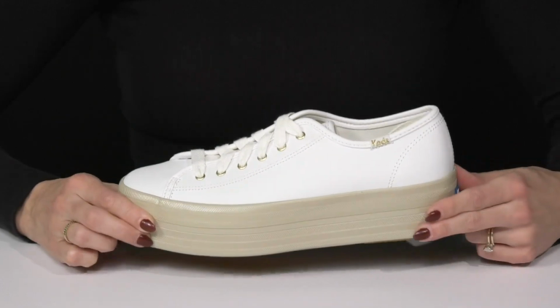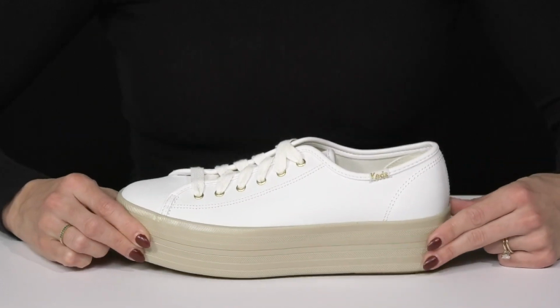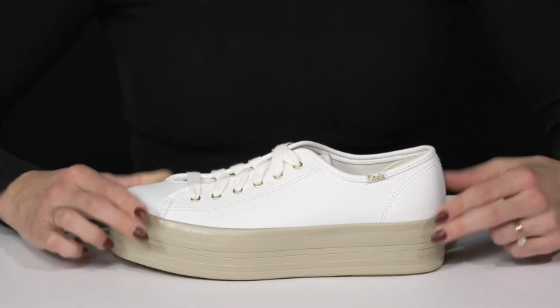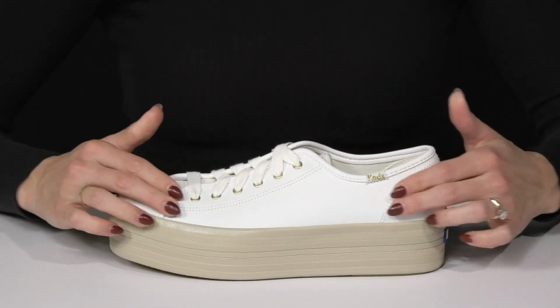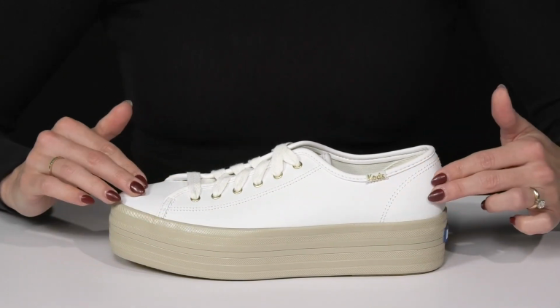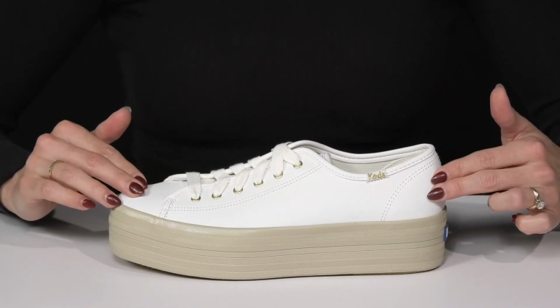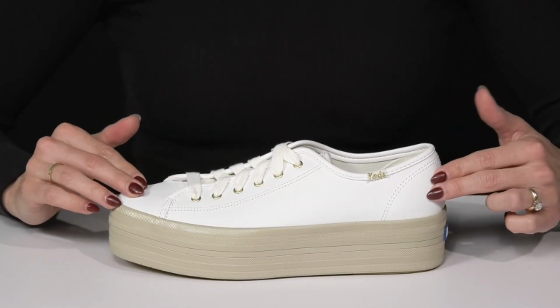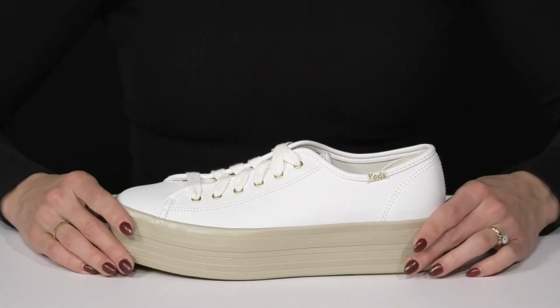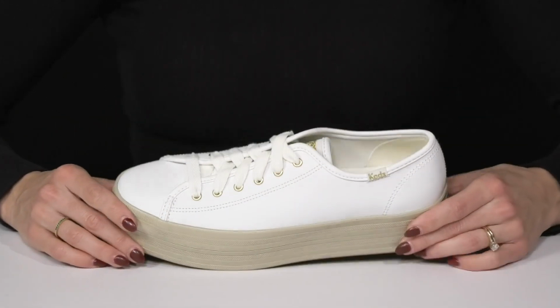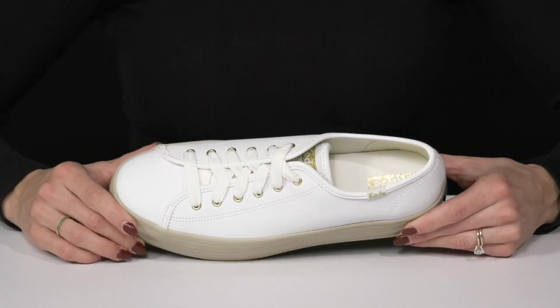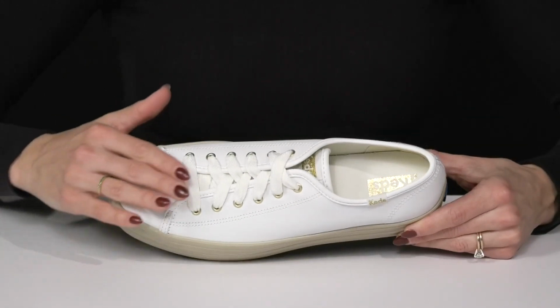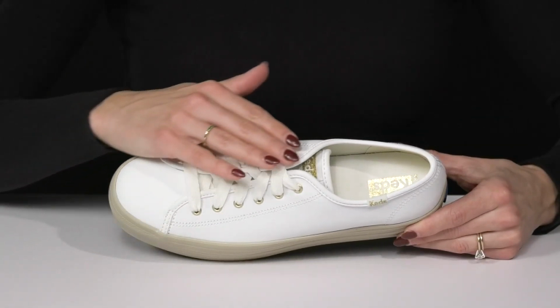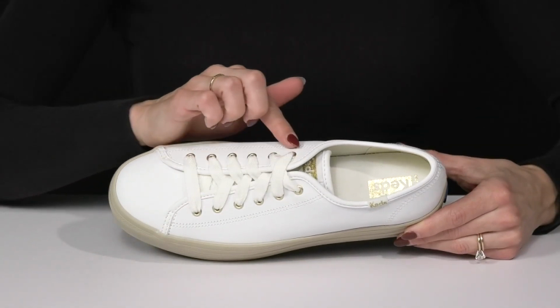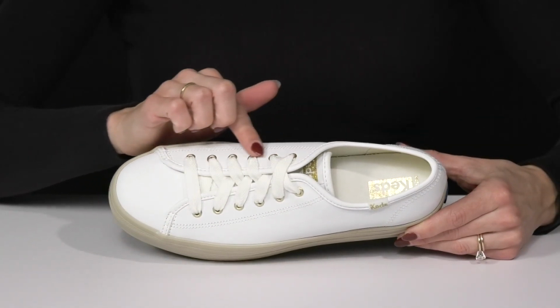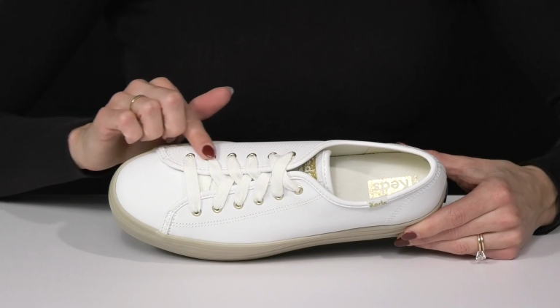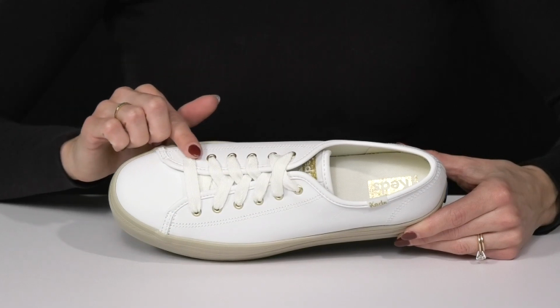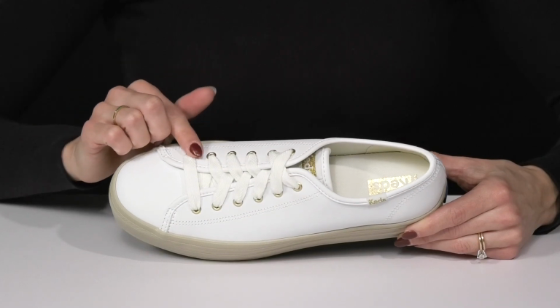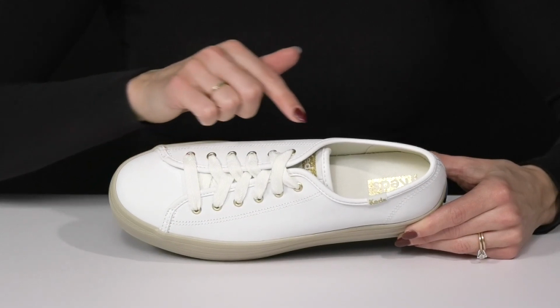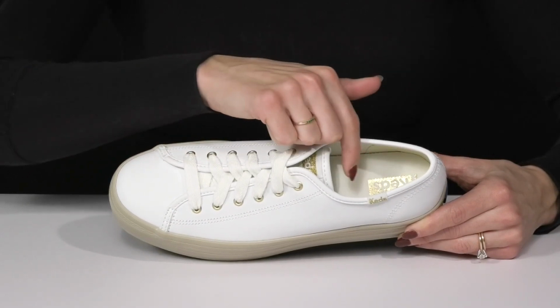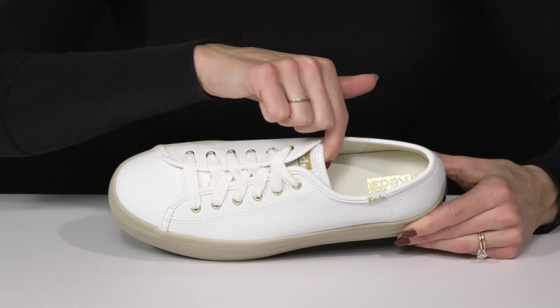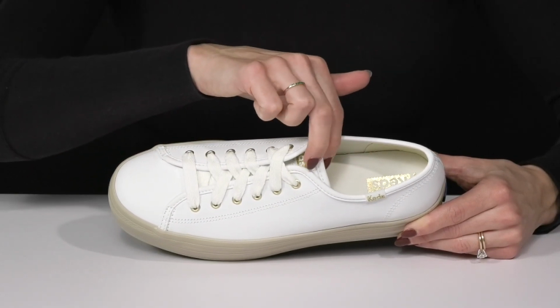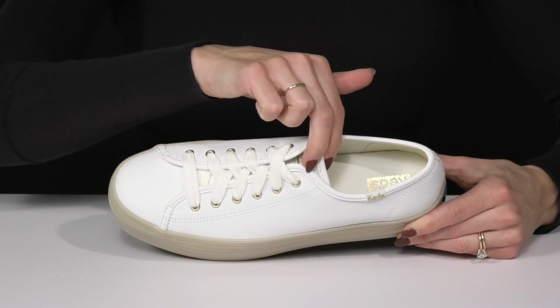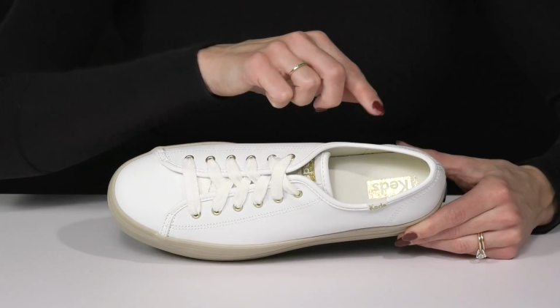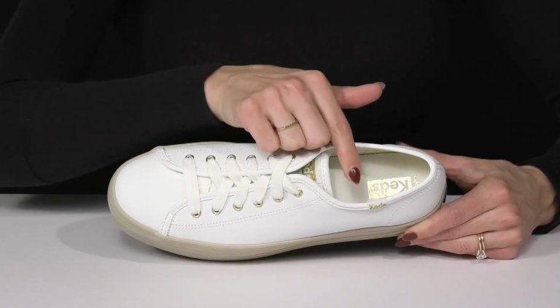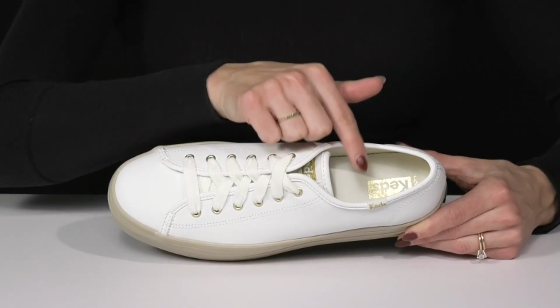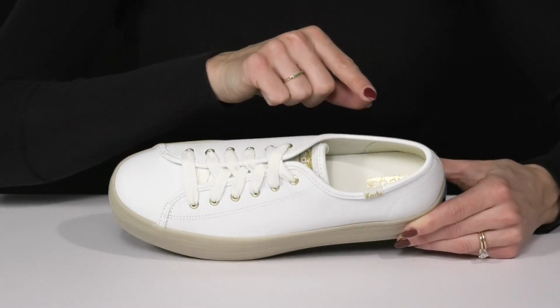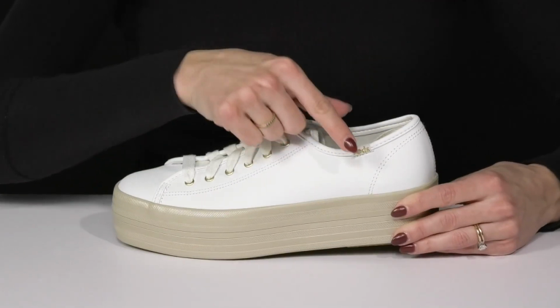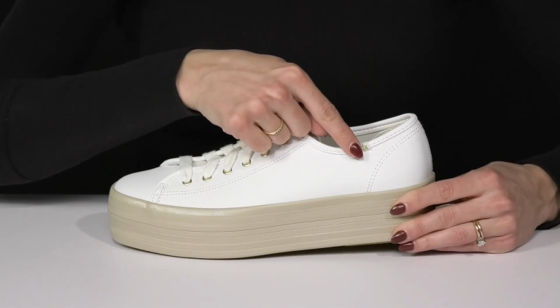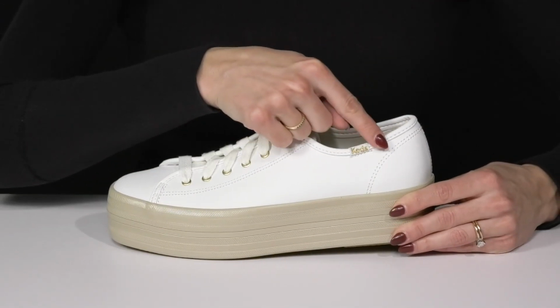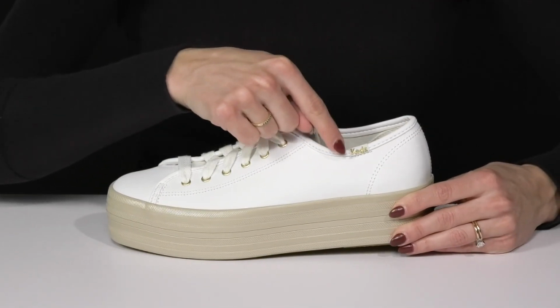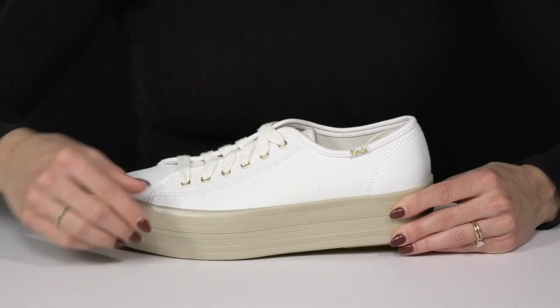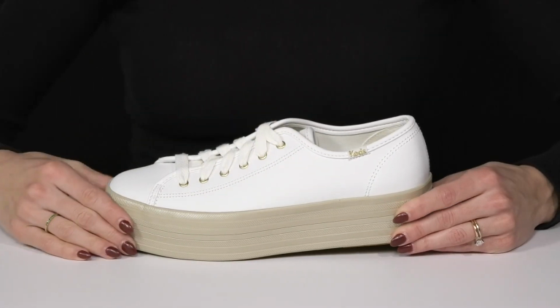These are crafted with a leather upper. I love that they have laces with a little metal hardware that matches the tongue, insole, and the little logo on the side.